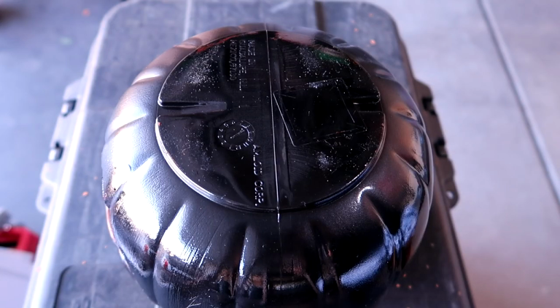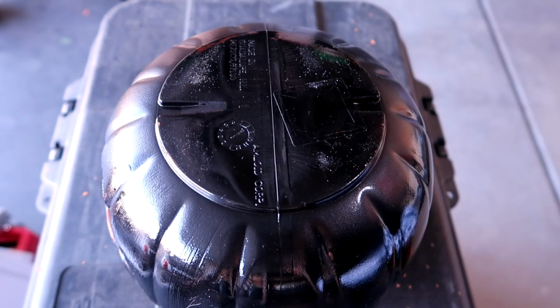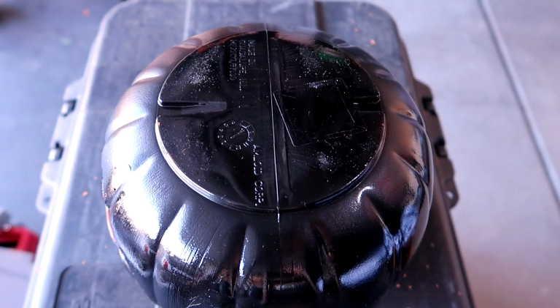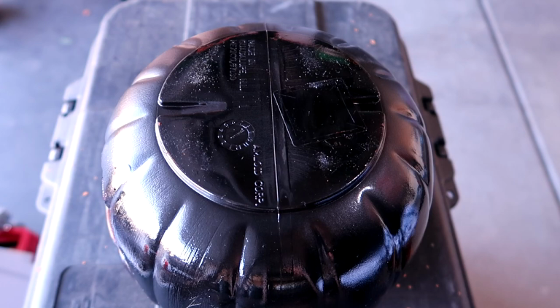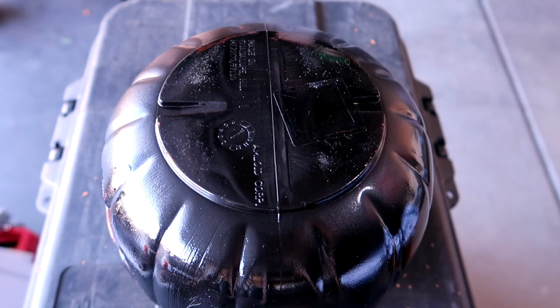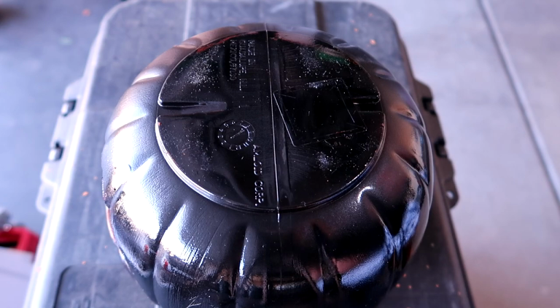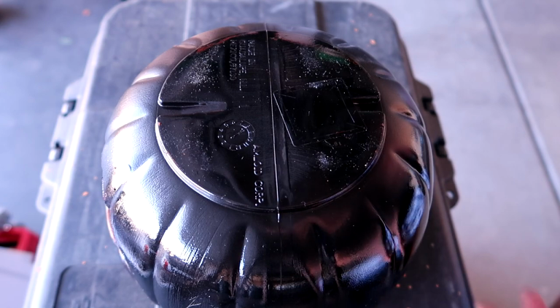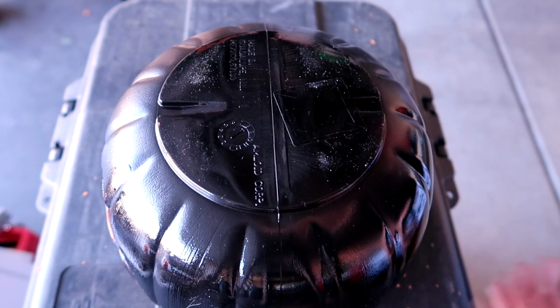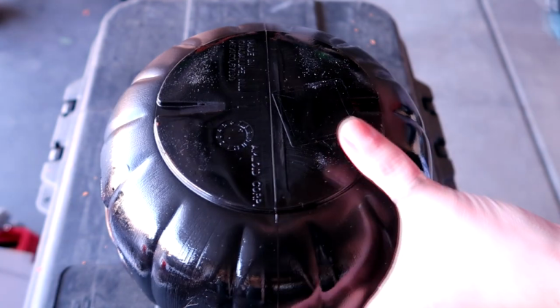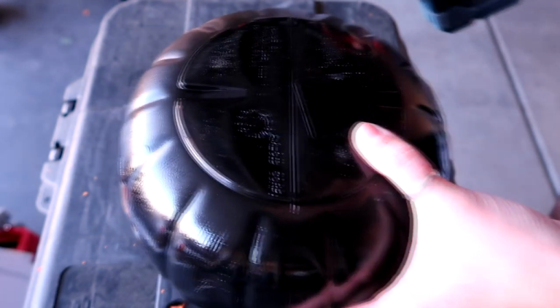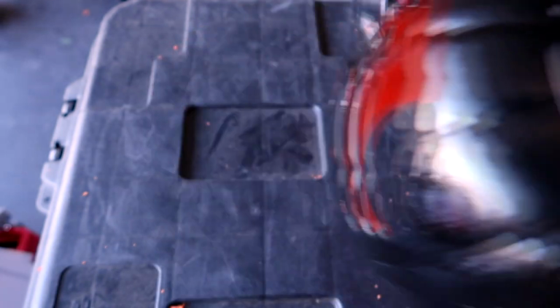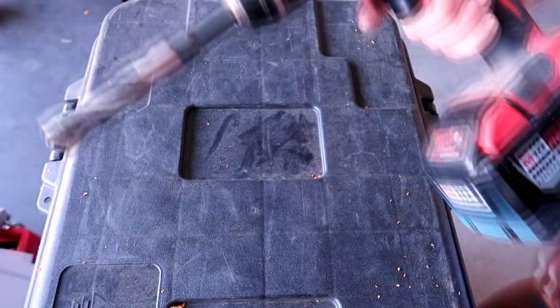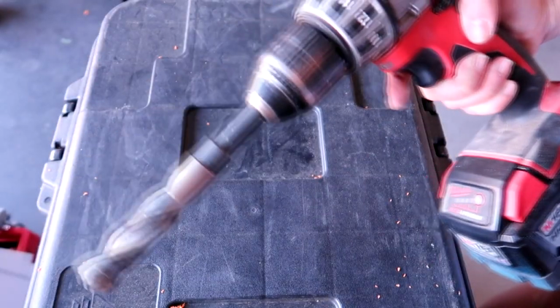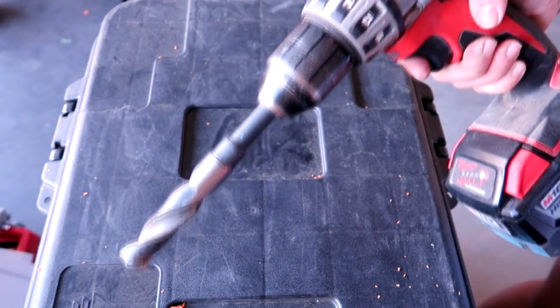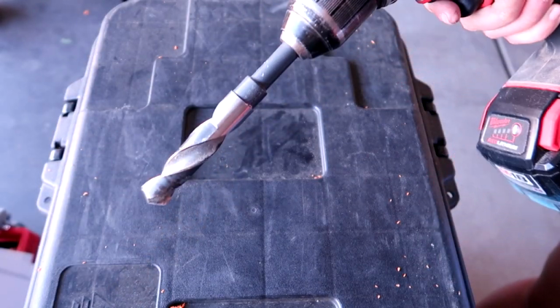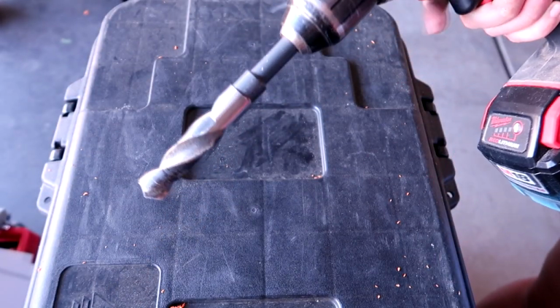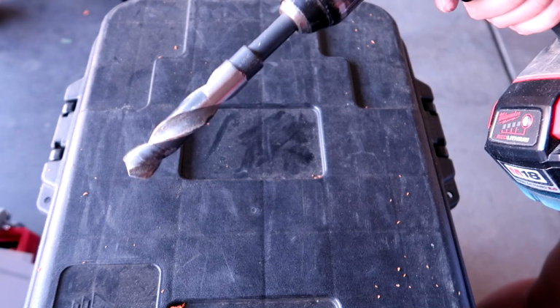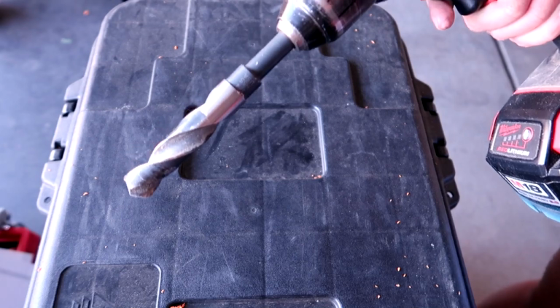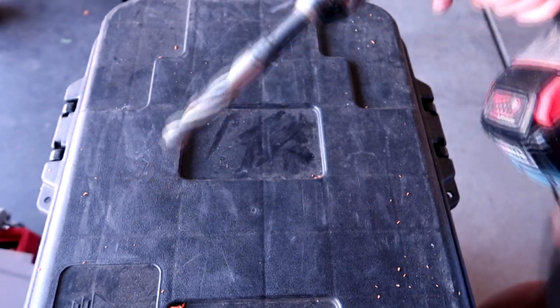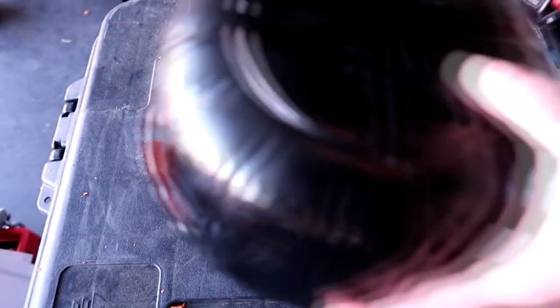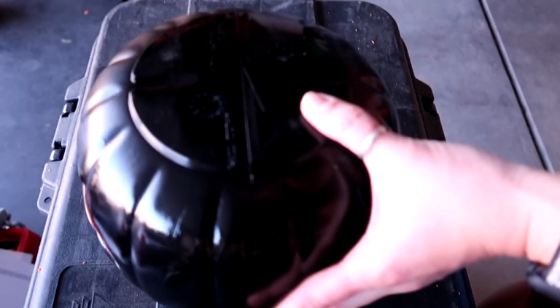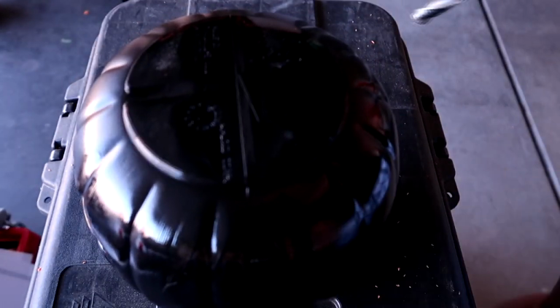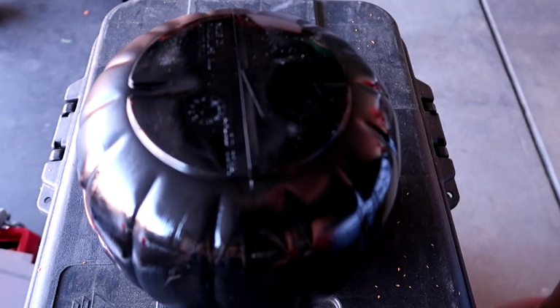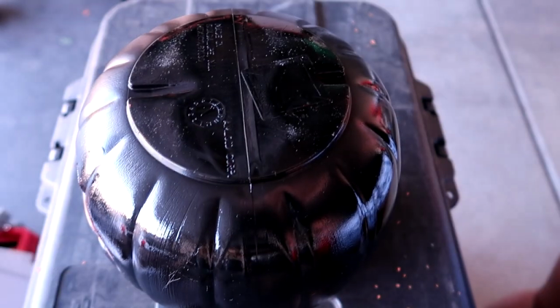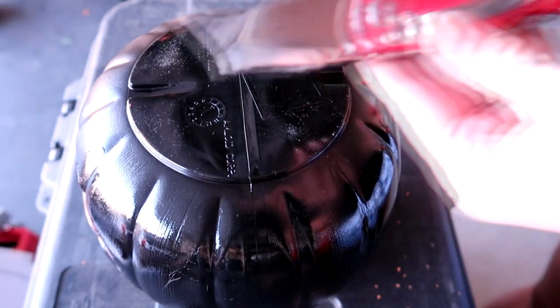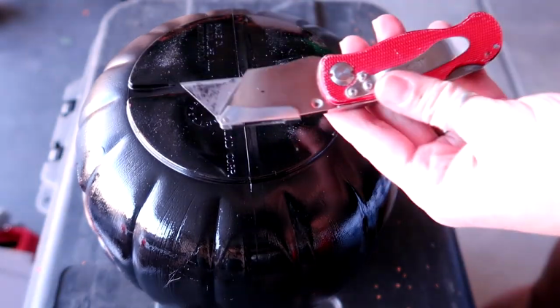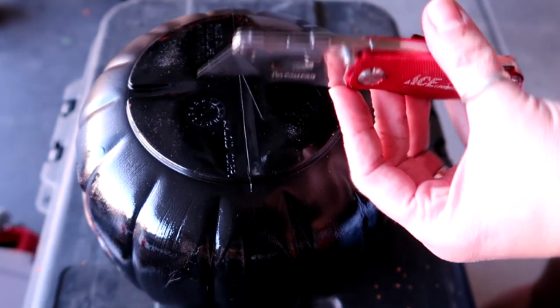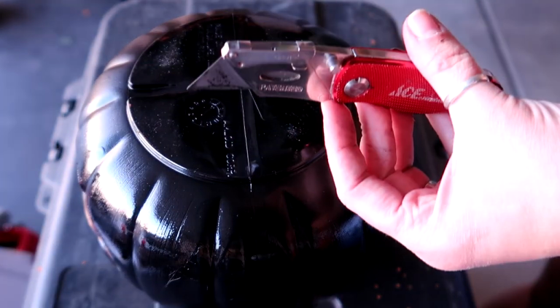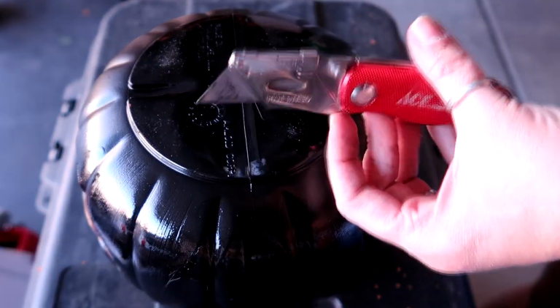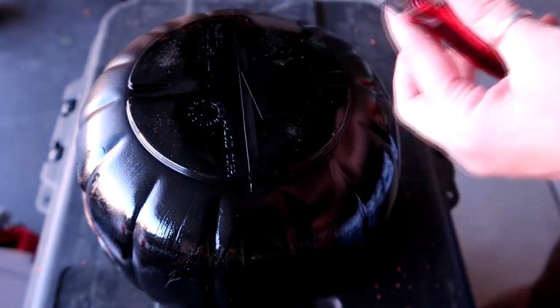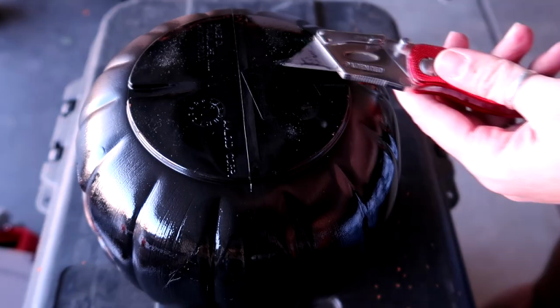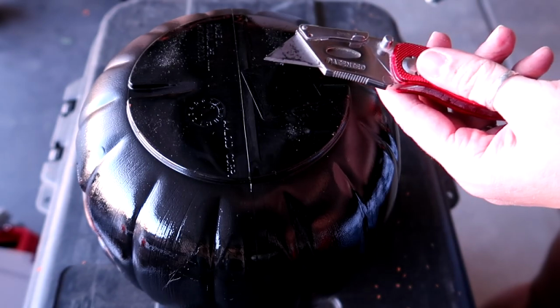Now we need to make a hole in the bottom of the pumpkin. As I mentioned before, I highly recommend a drill with a bit. But if you don't have that, you can still make a hole using your knife — it's just going to be a lot more difficult.